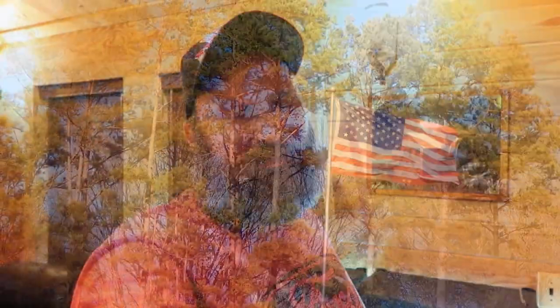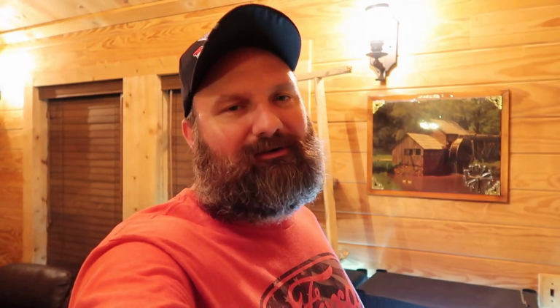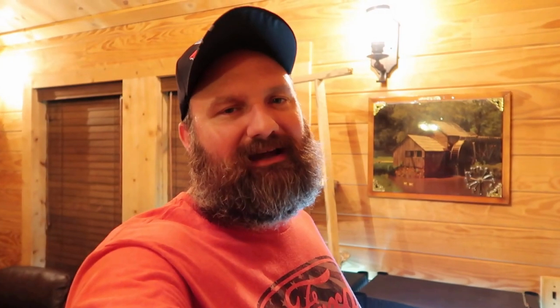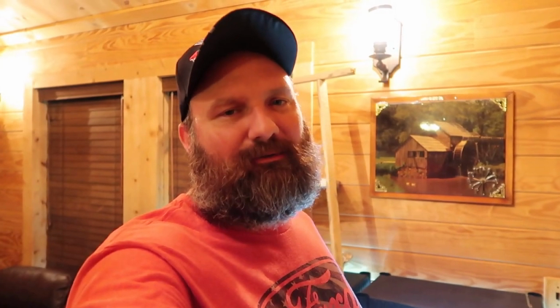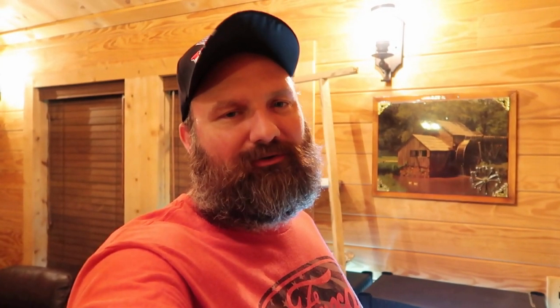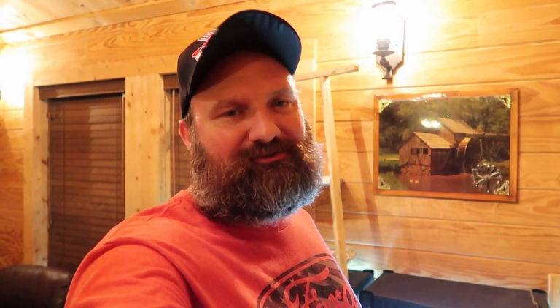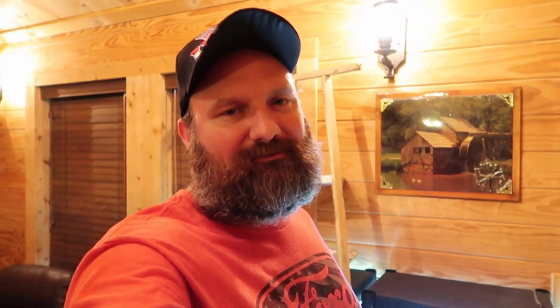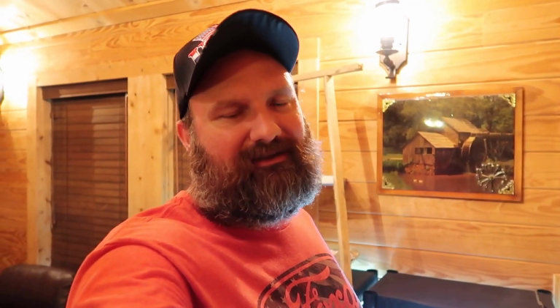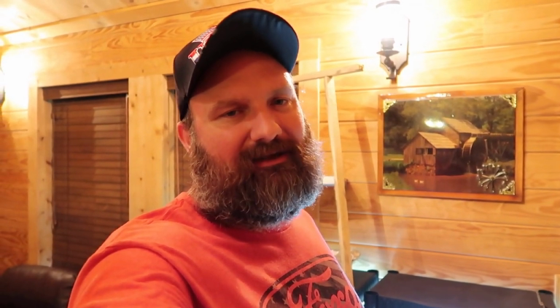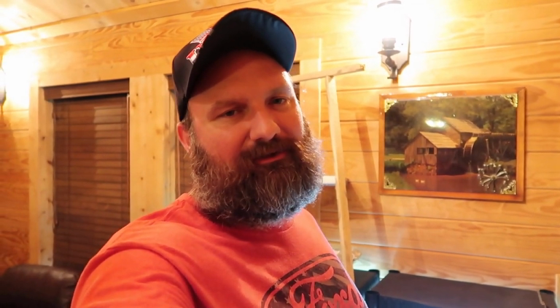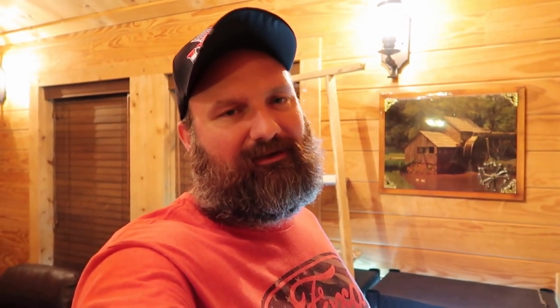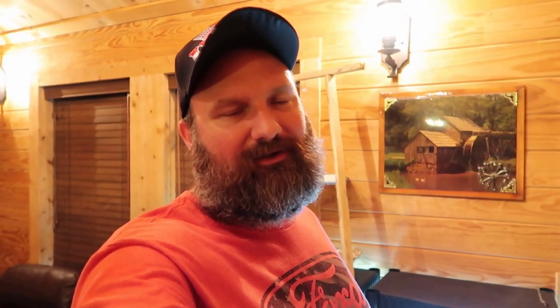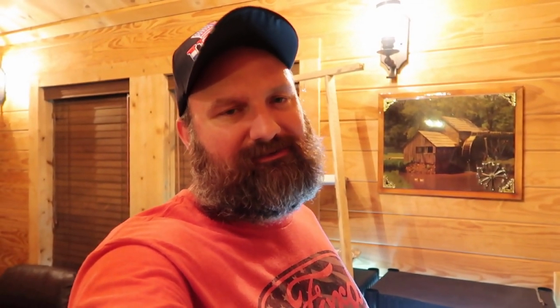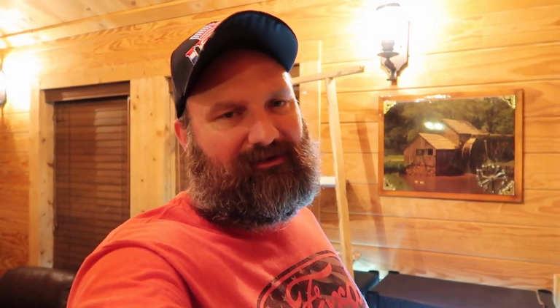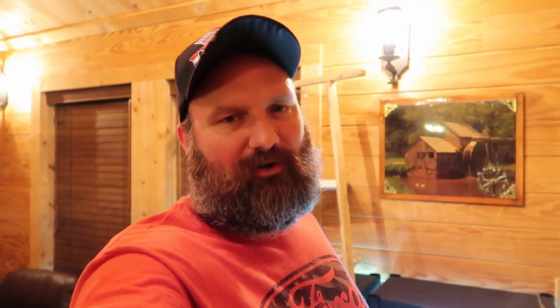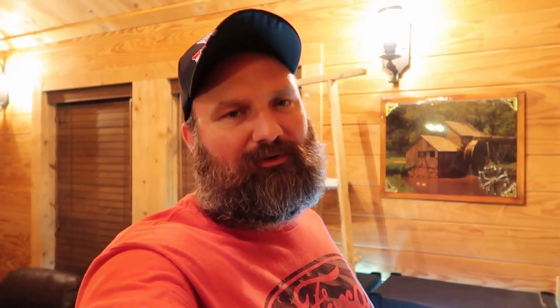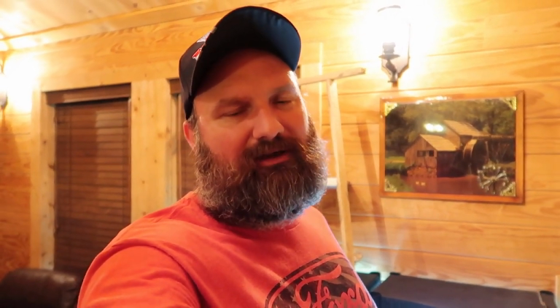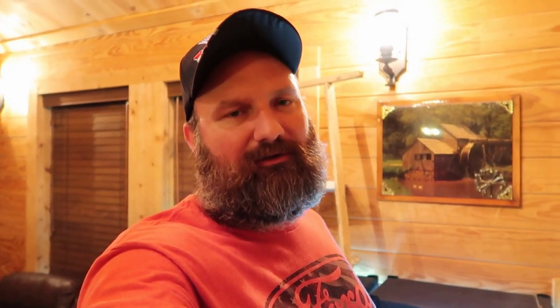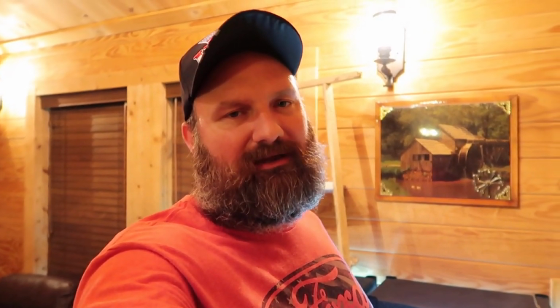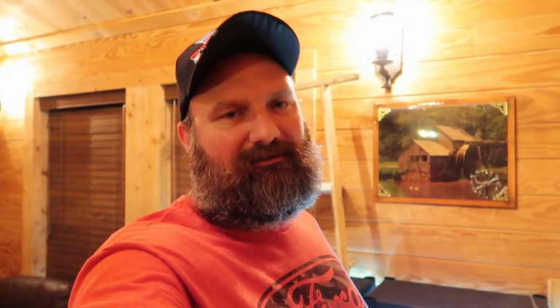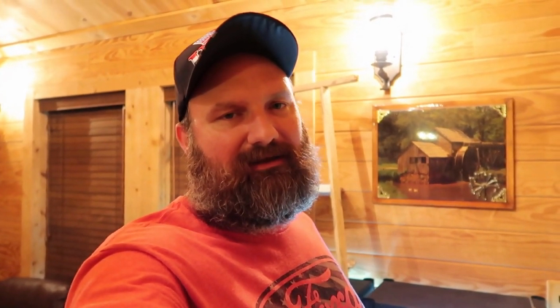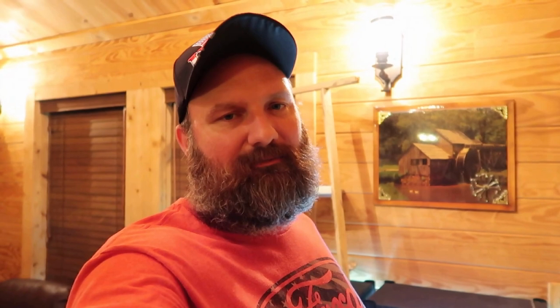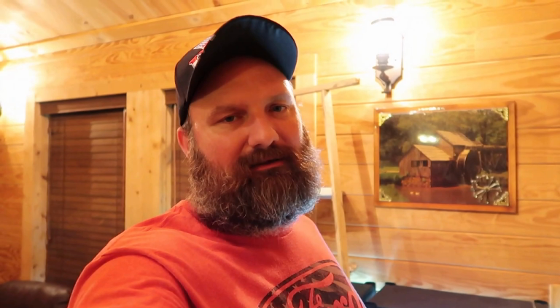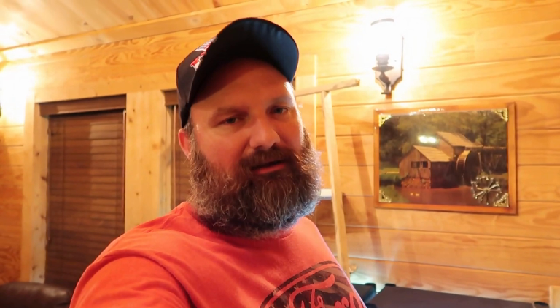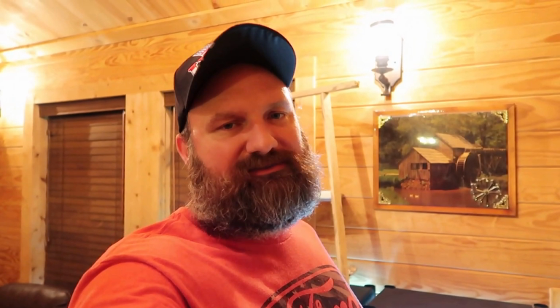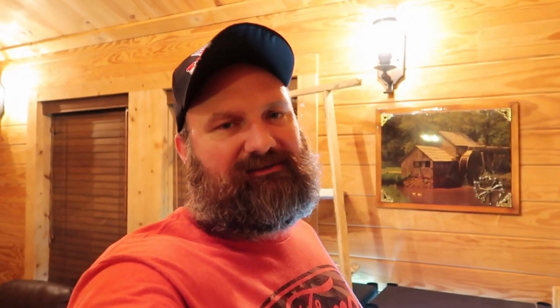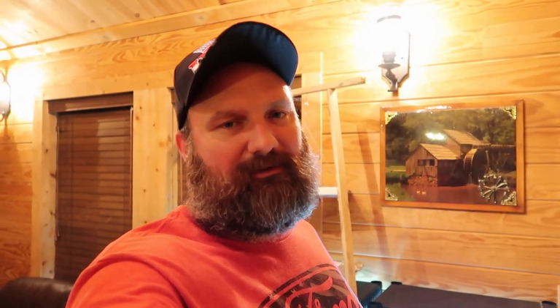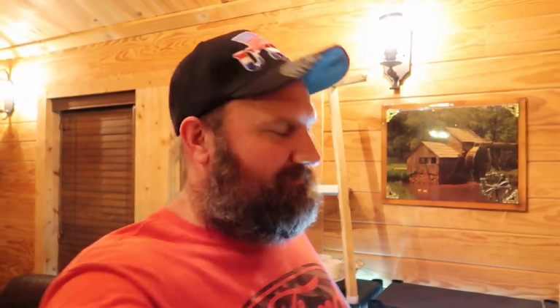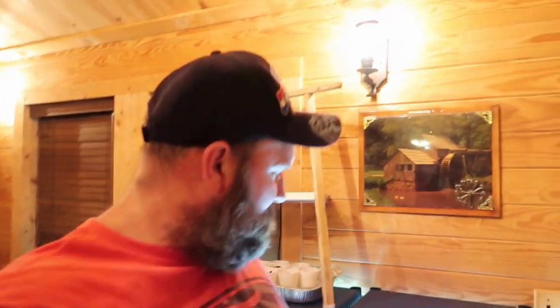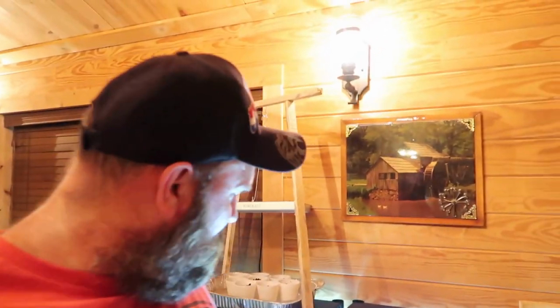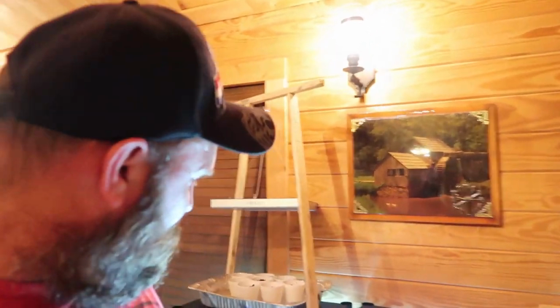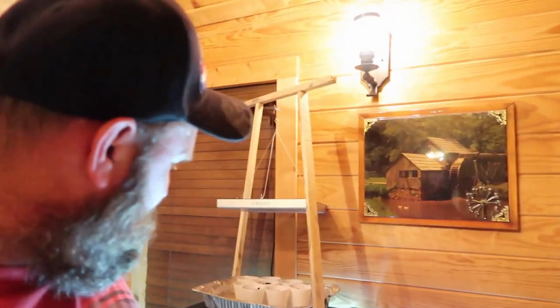Welcome back to Homegrown Country Homestead. How y'all doing today friends? I'm gonna give y'all a little update today on my seeds I planted and show you how they're doing.